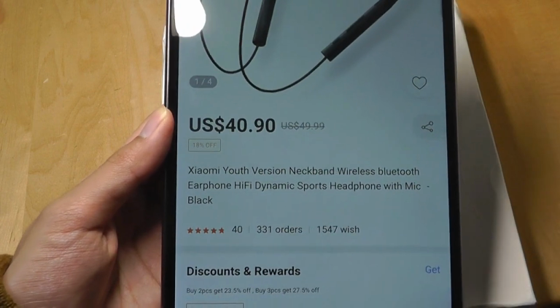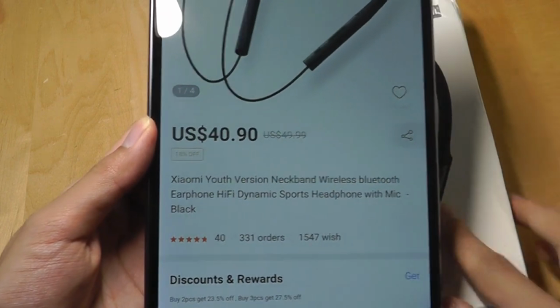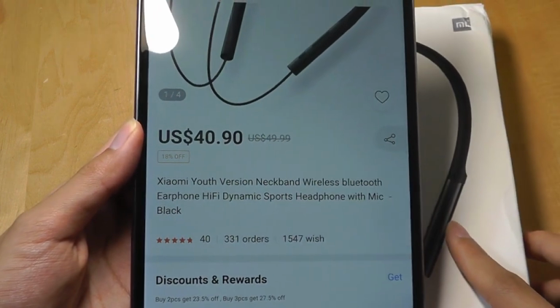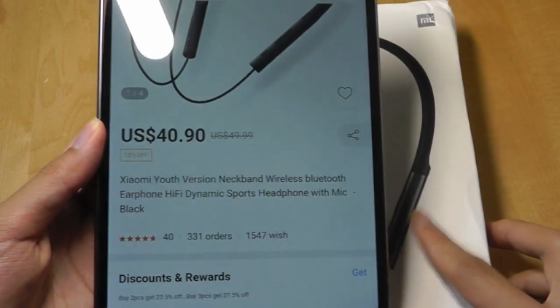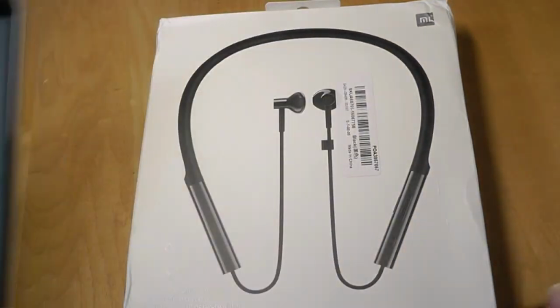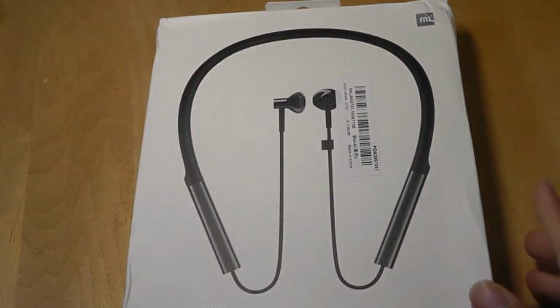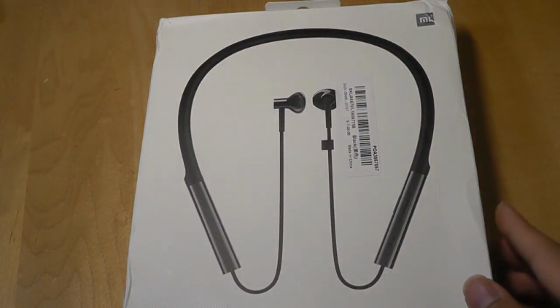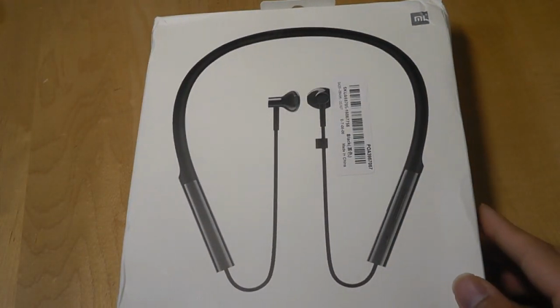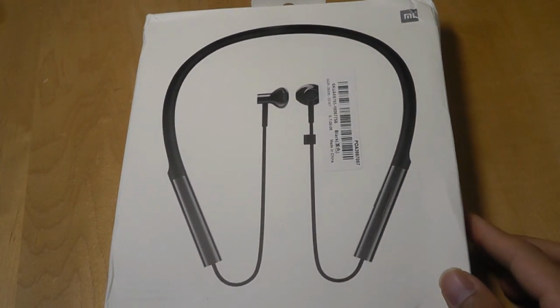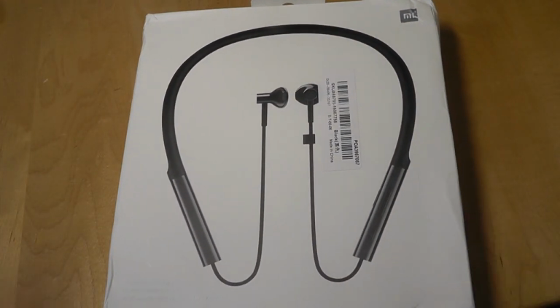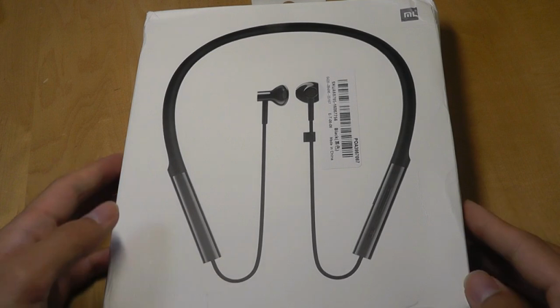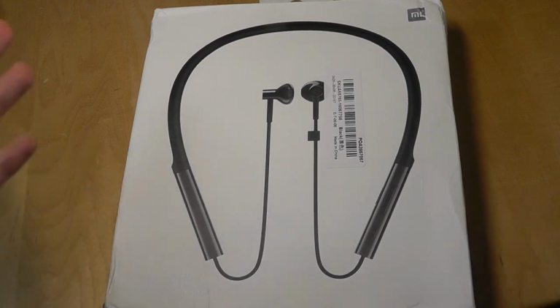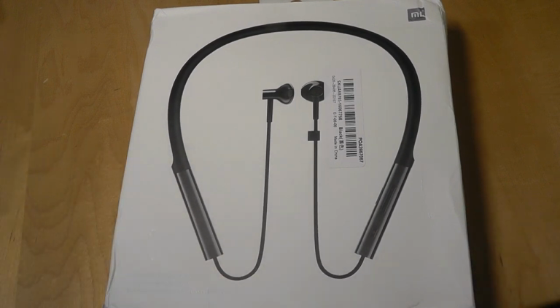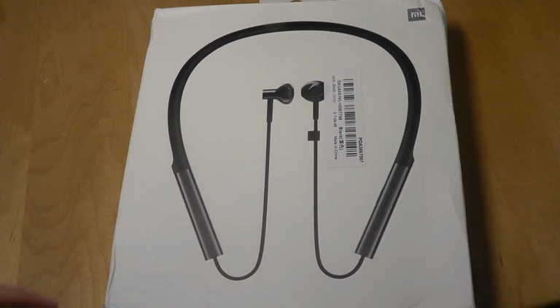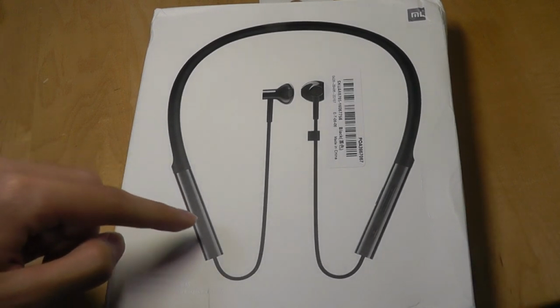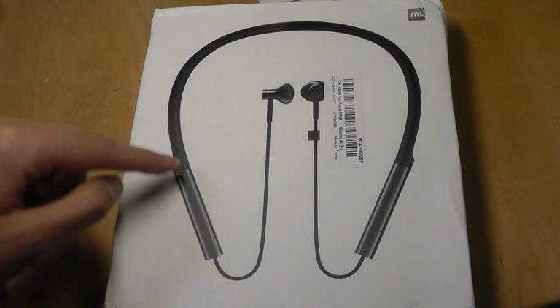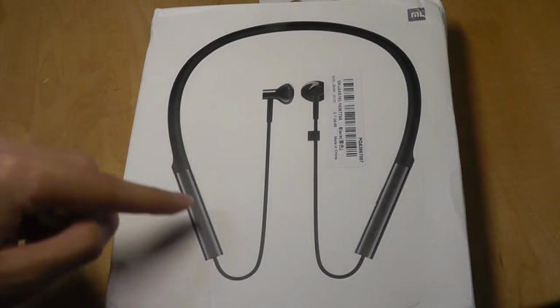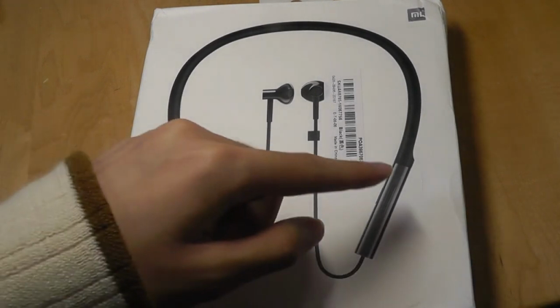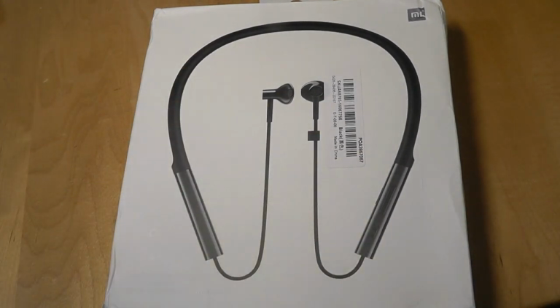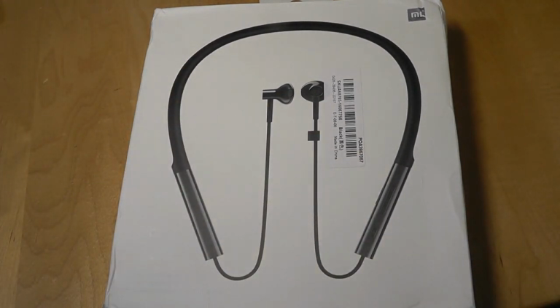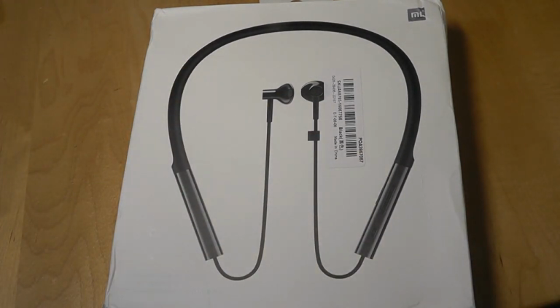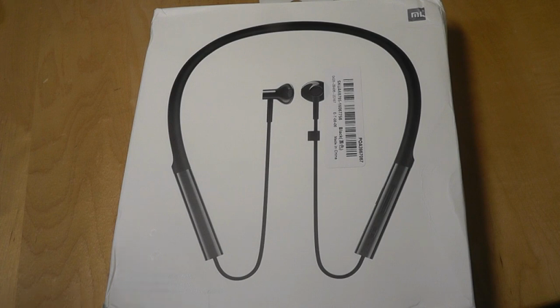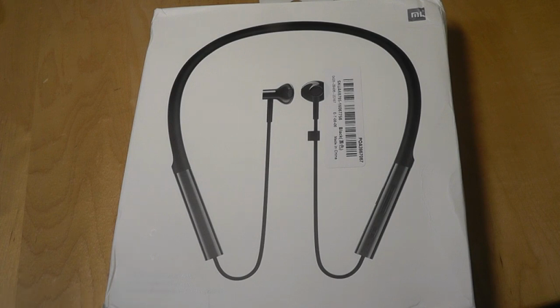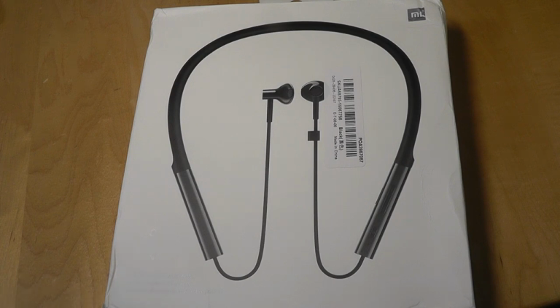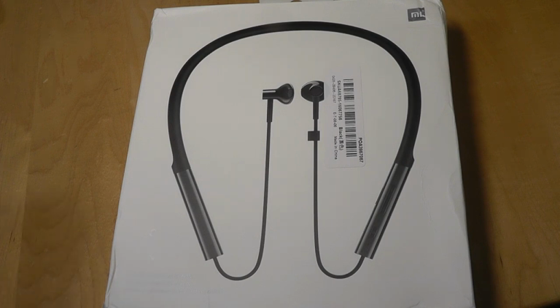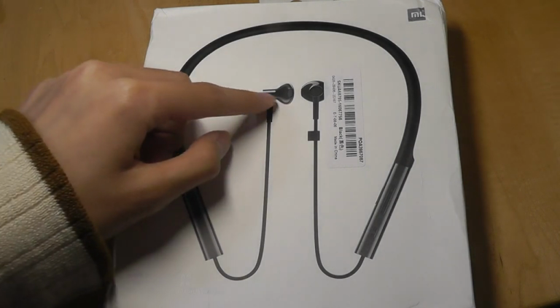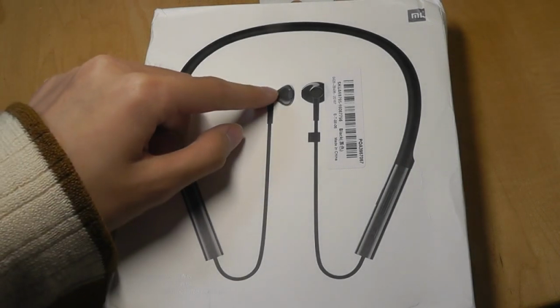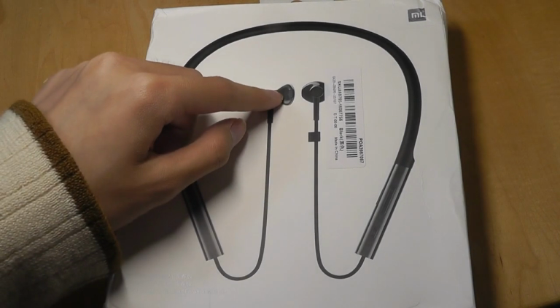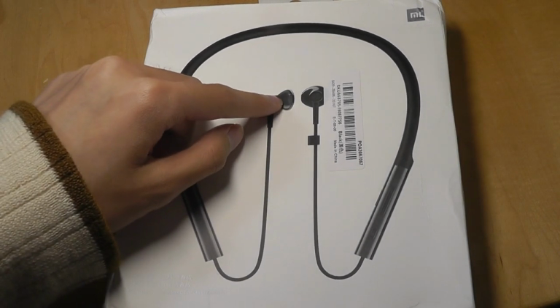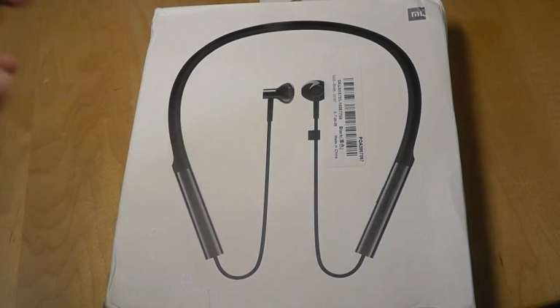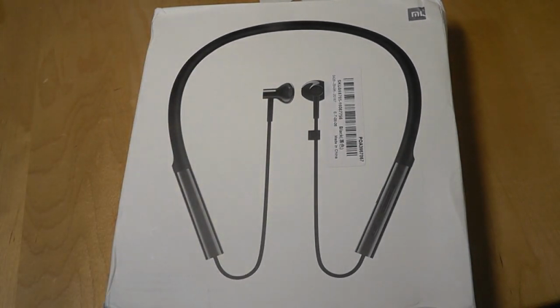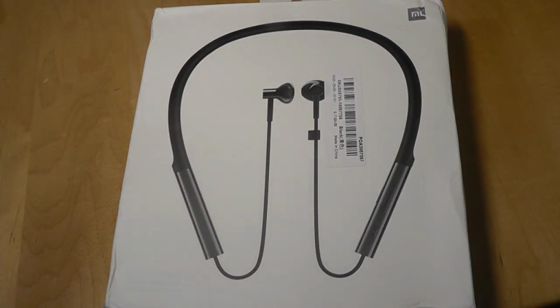It's a neckband style very similar to the LG Tone that was released a few years back, and most of the weight and battery is supported inside of this arm, which rests on your collarbone as you're wearing it, as opposed to inside of the earphones themselves, which makes them a bit more lightweight.